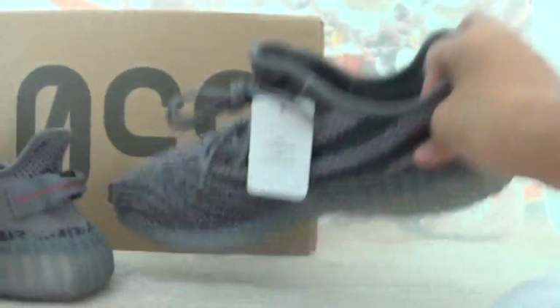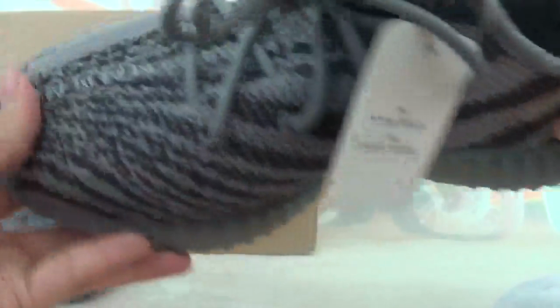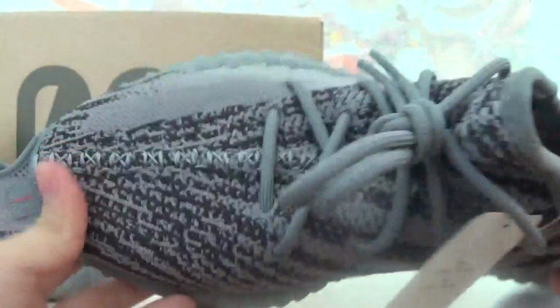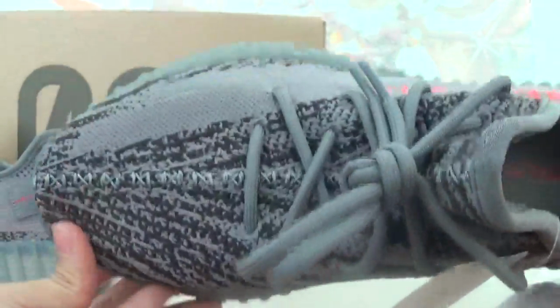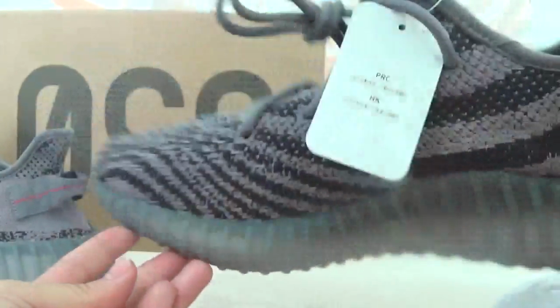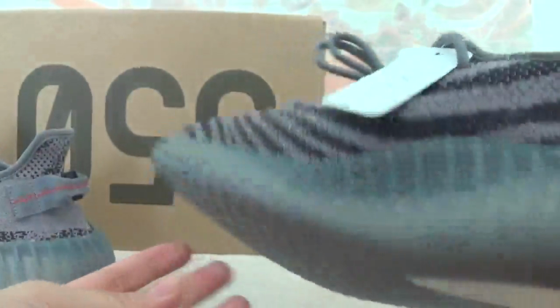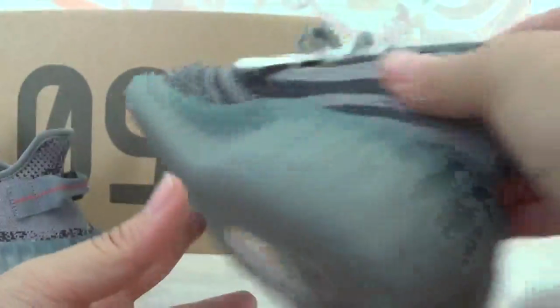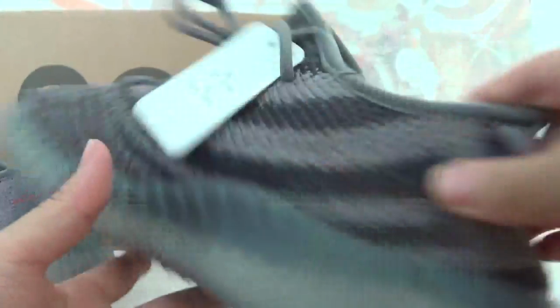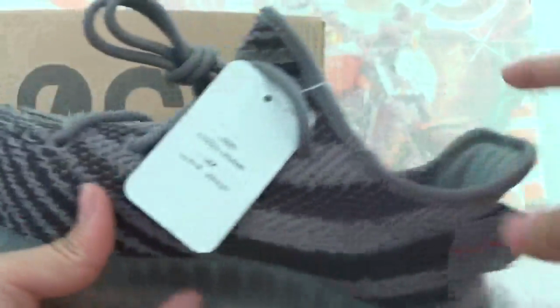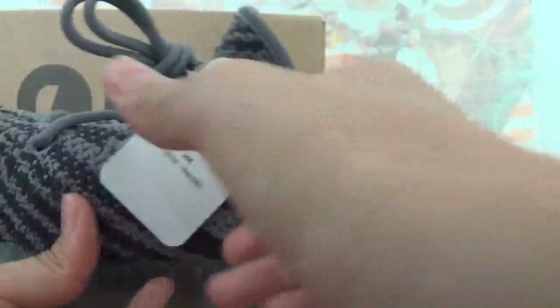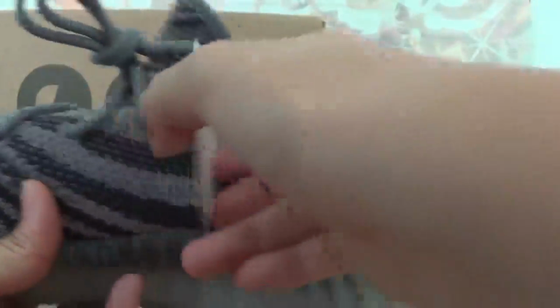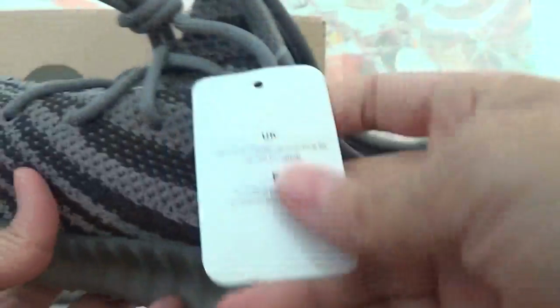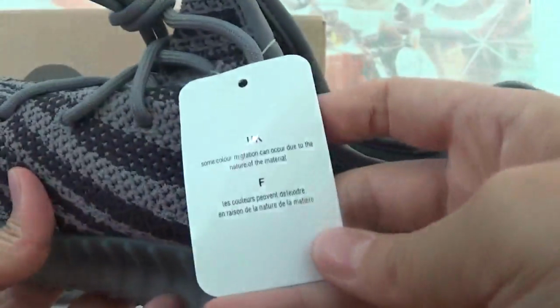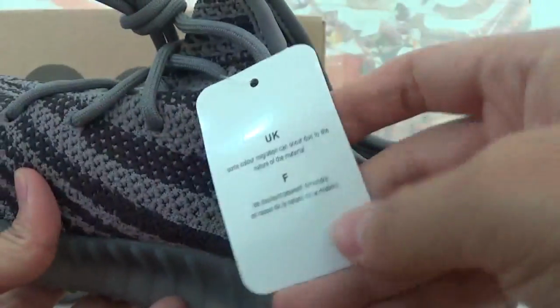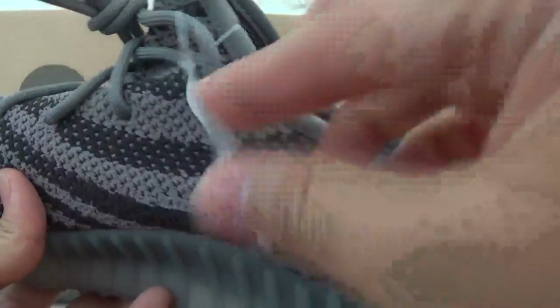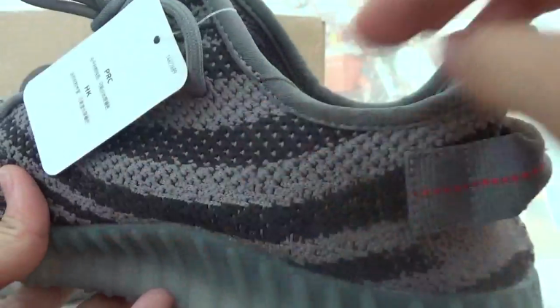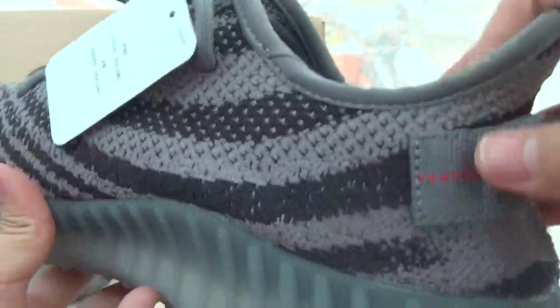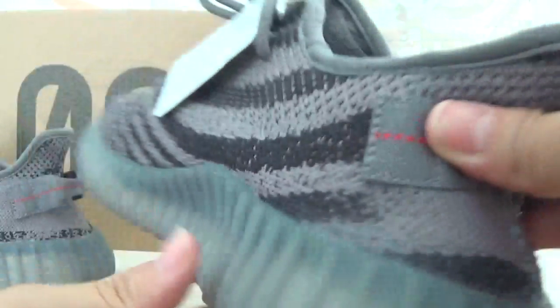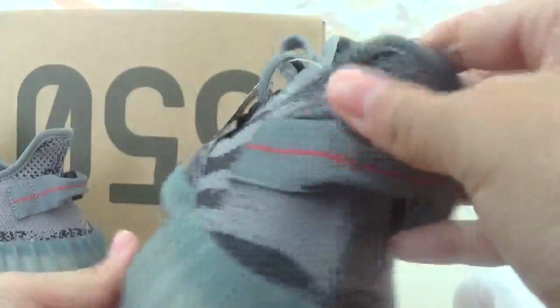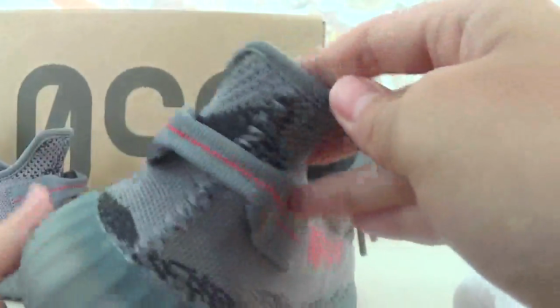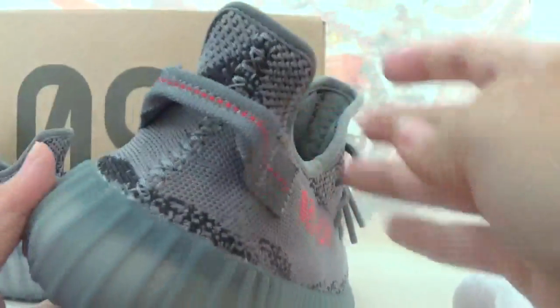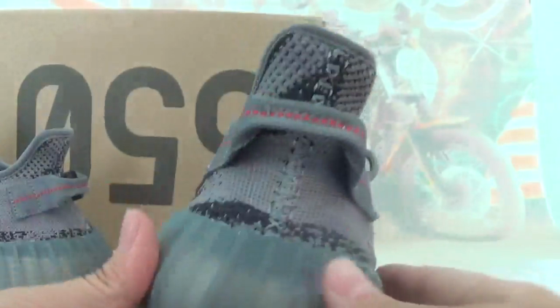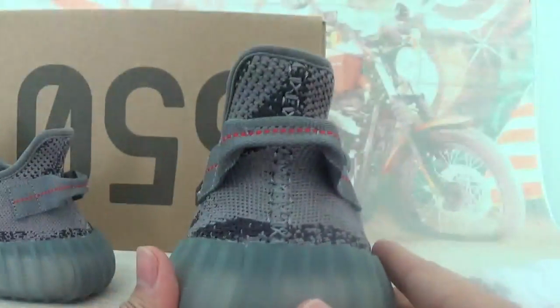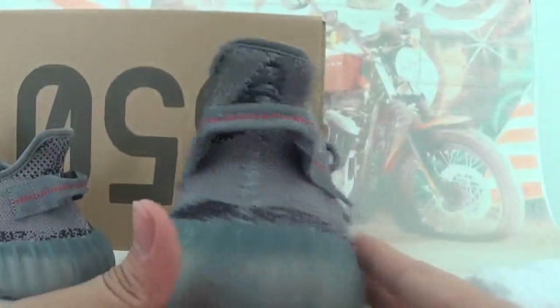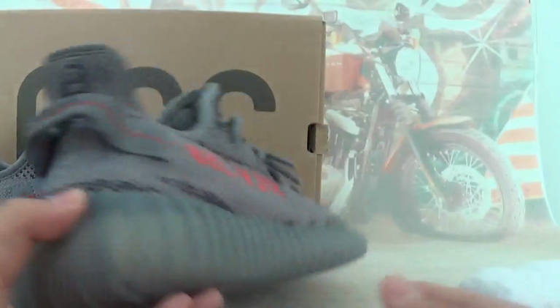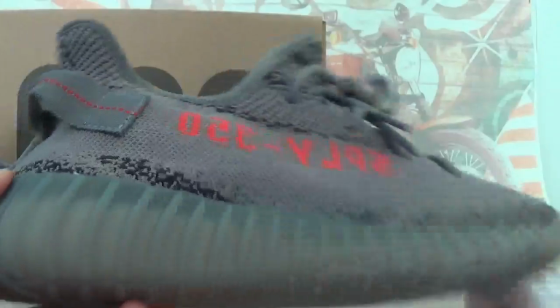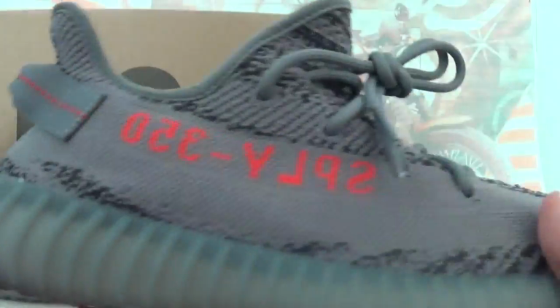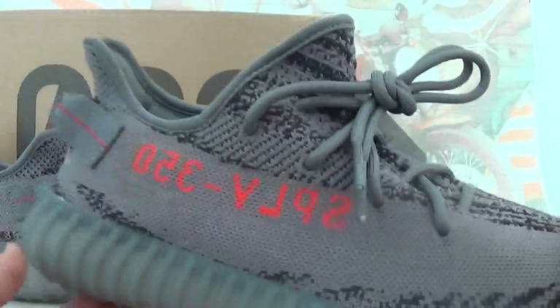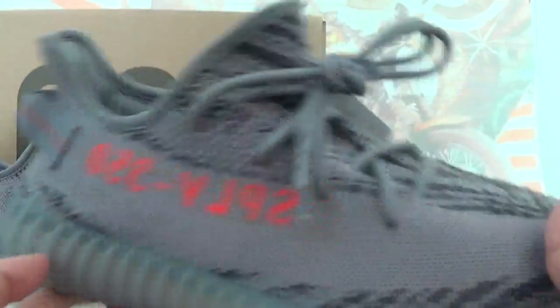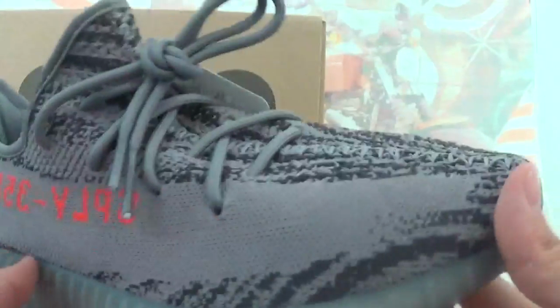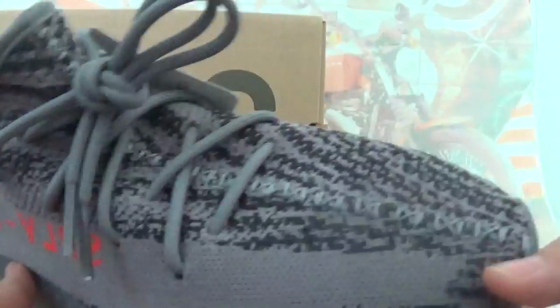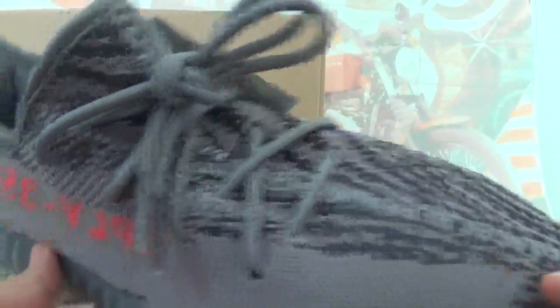Now quickly check the red pair. The red pair has this tag. Check the back of the shoes — totally insane details.